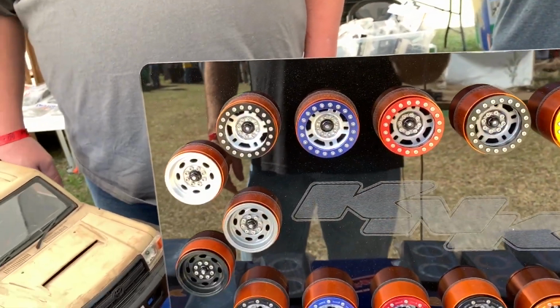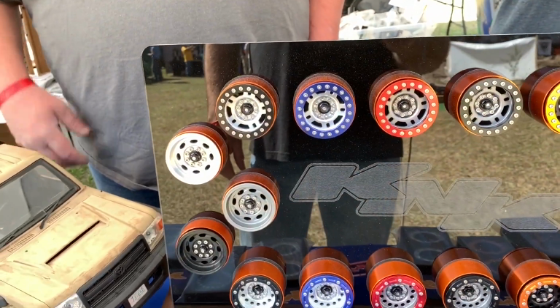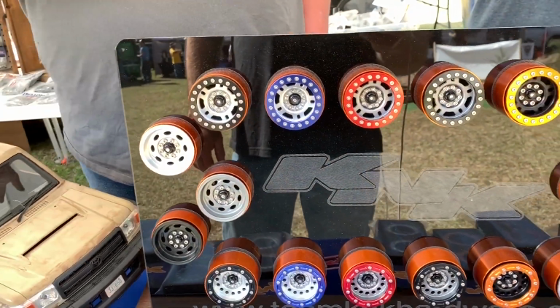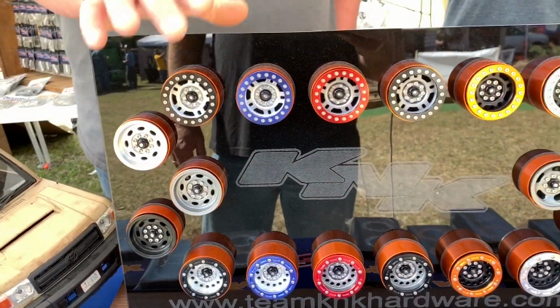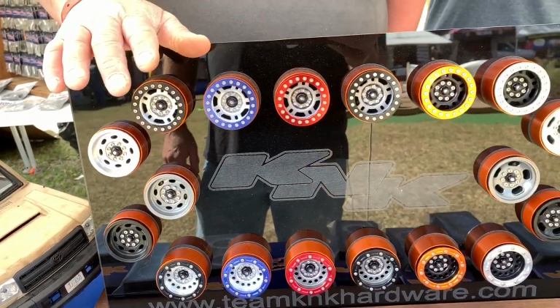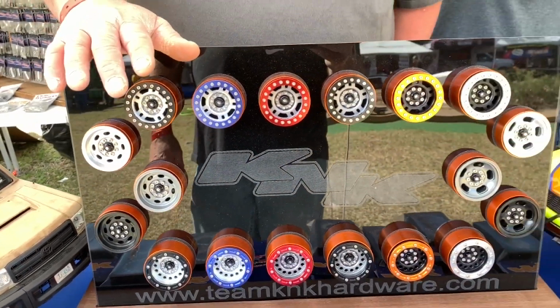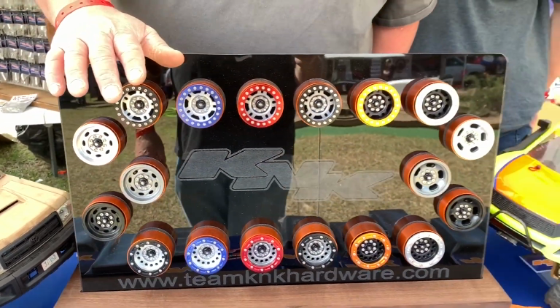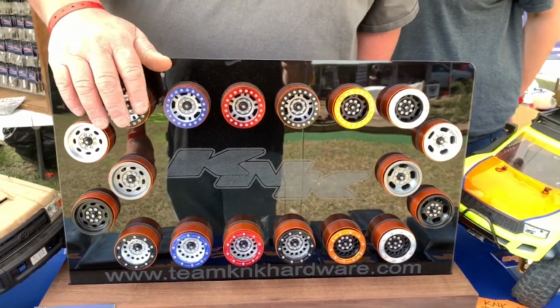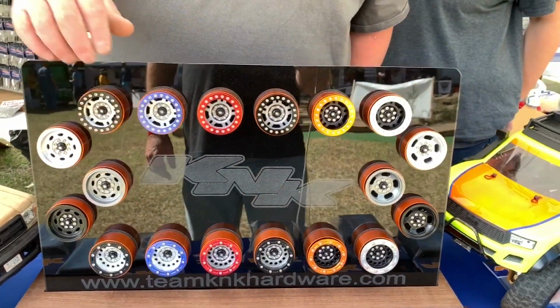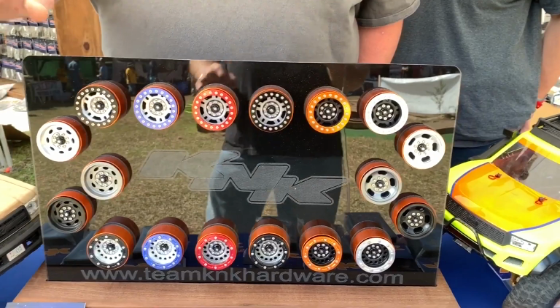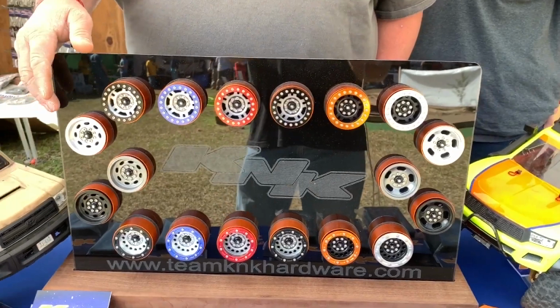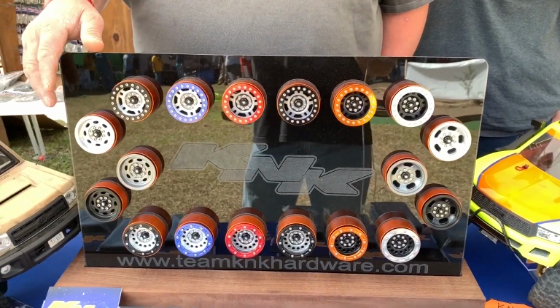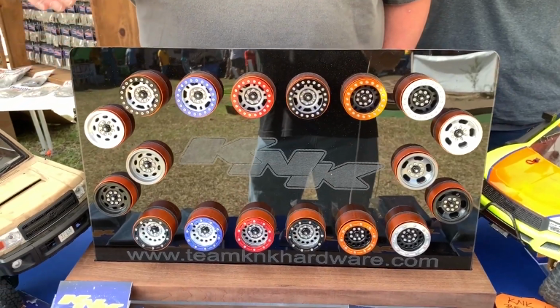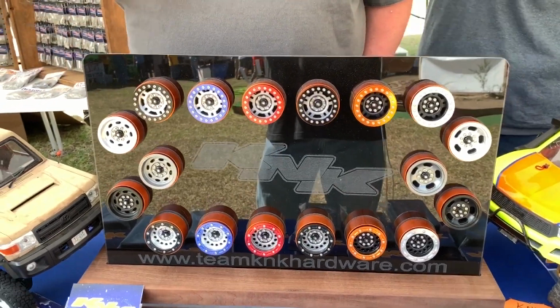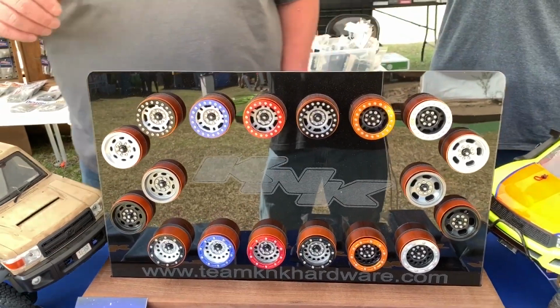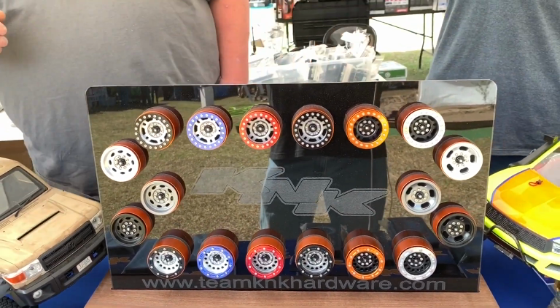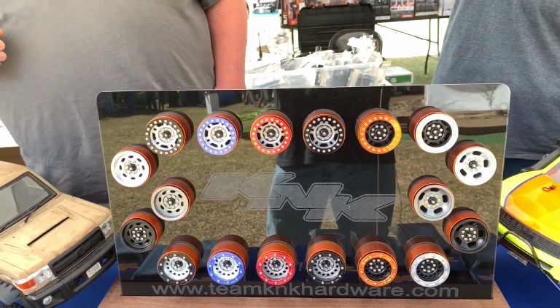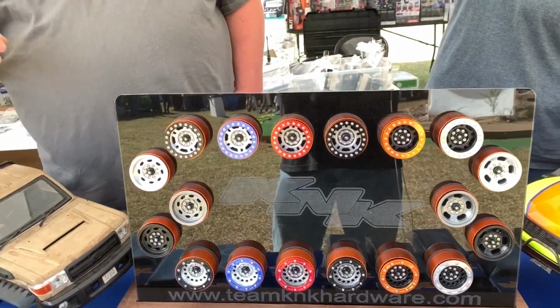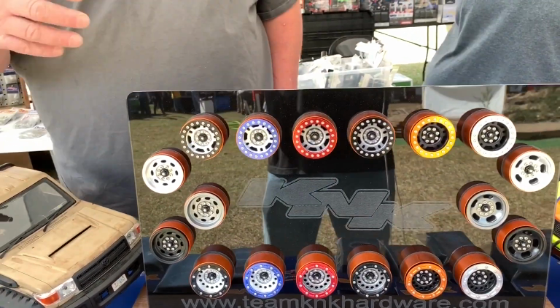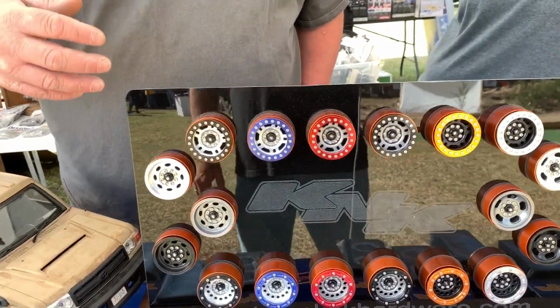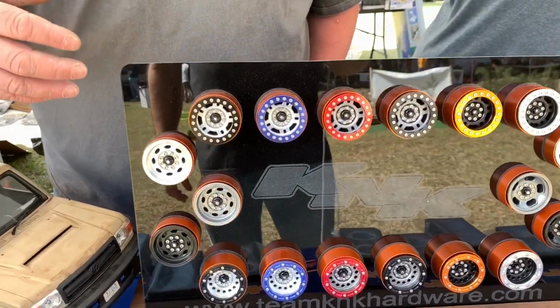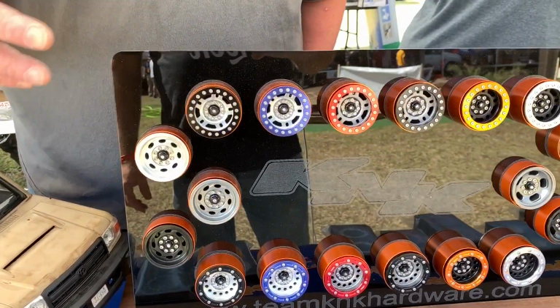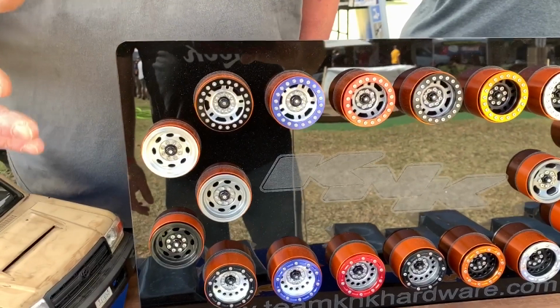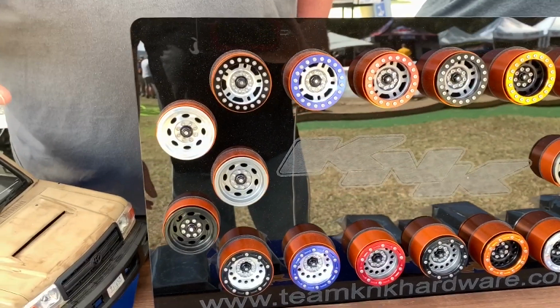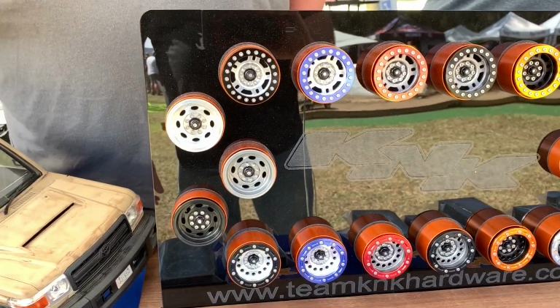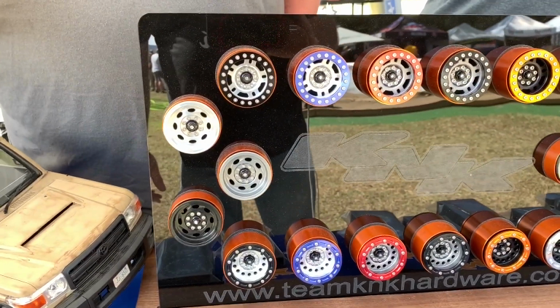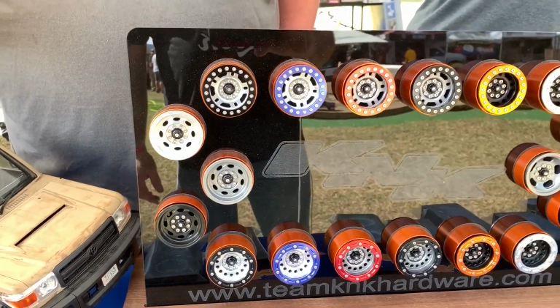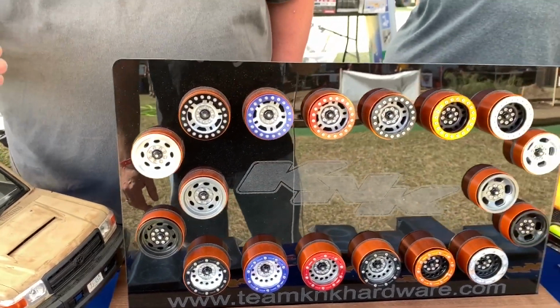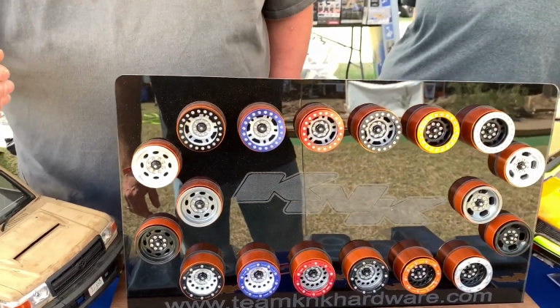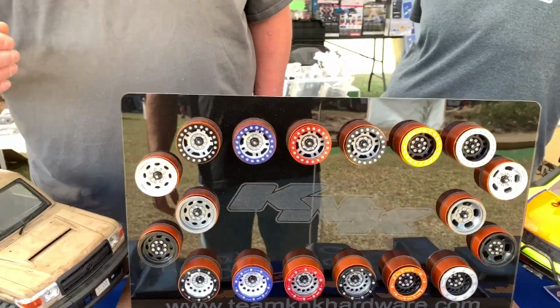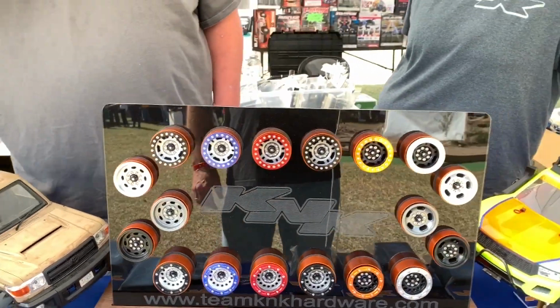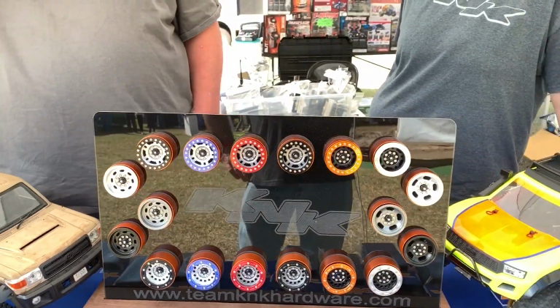This is the newest thing we've come out with right here. This is our 1.9 aluminum beadlock wheels. We offer them in four different styles, 18 different versions — different color combinations.